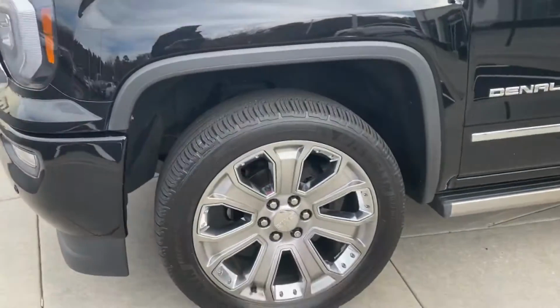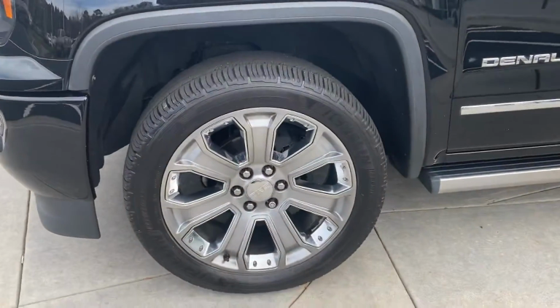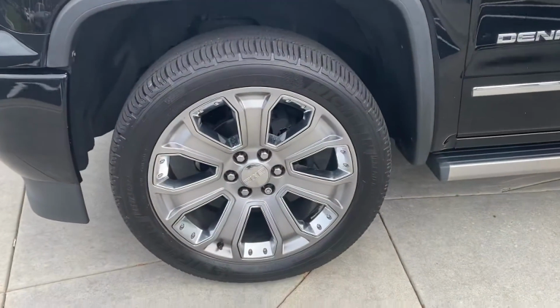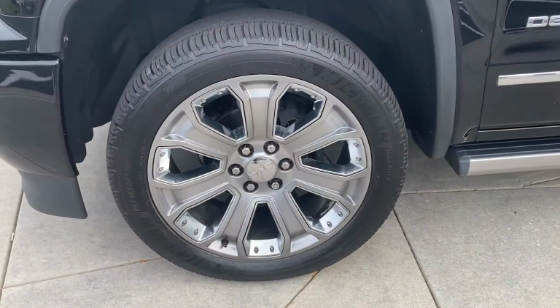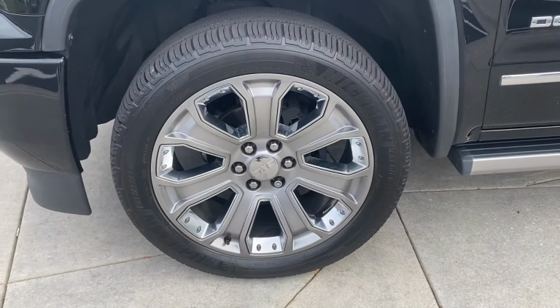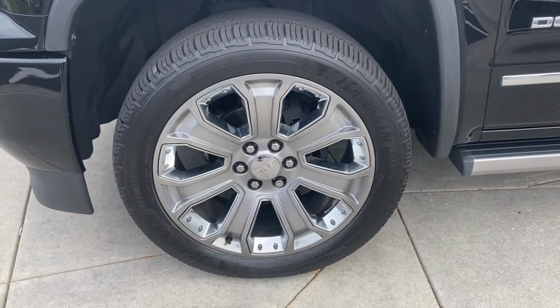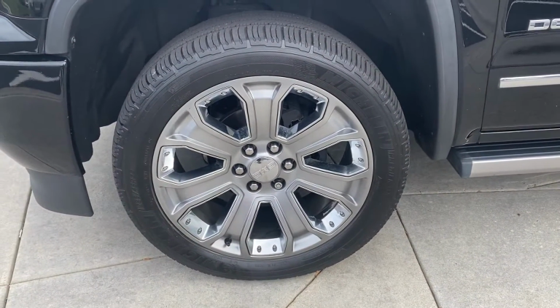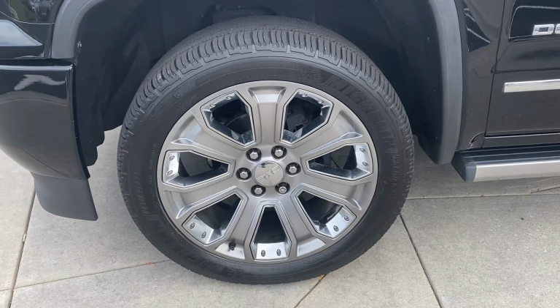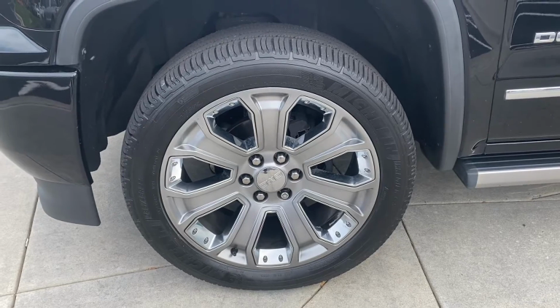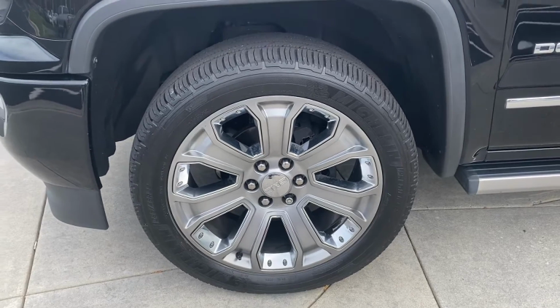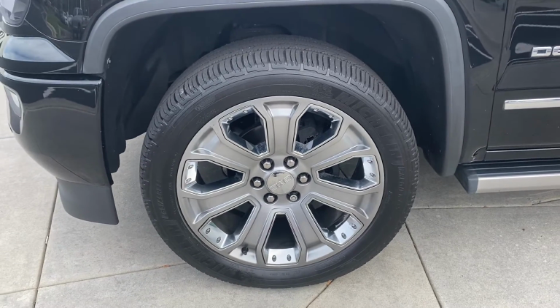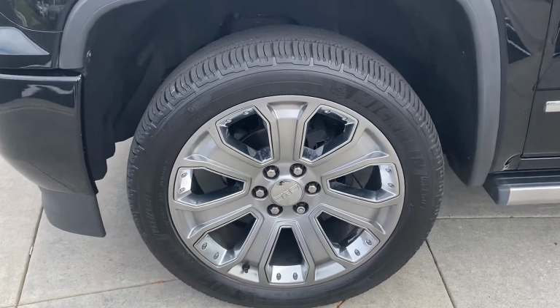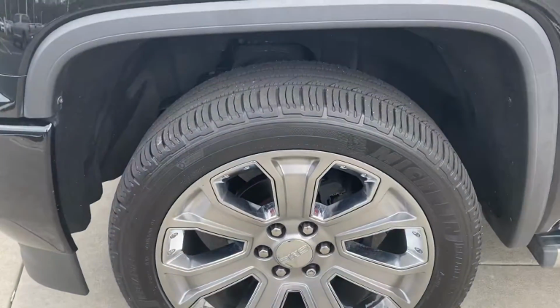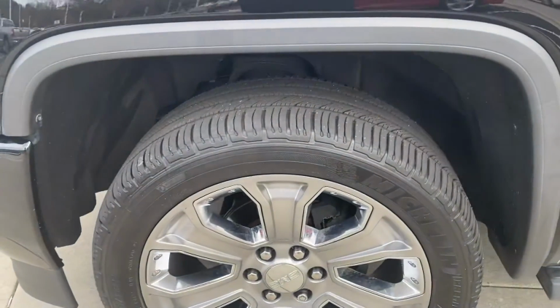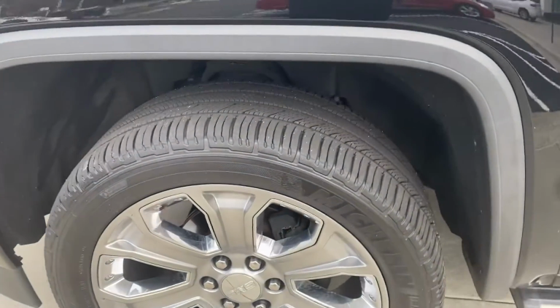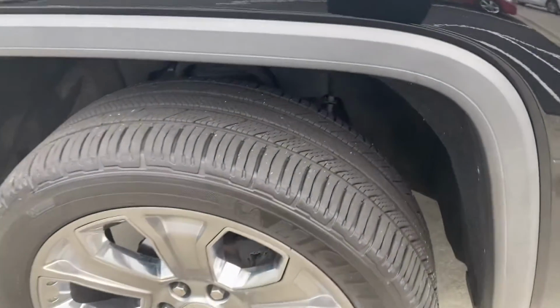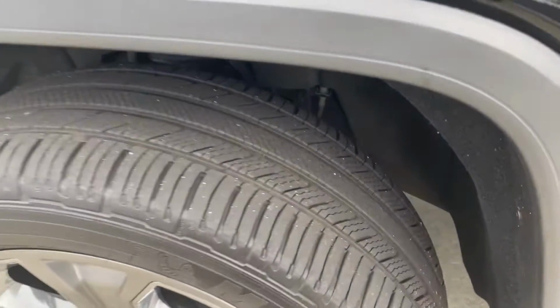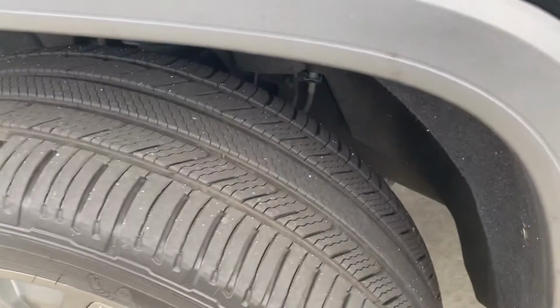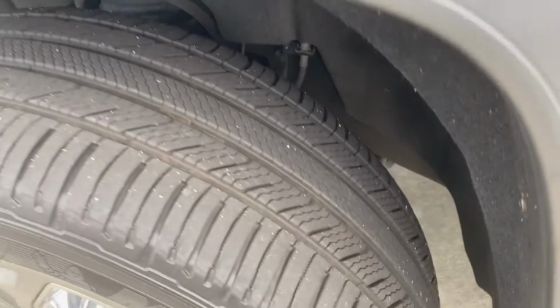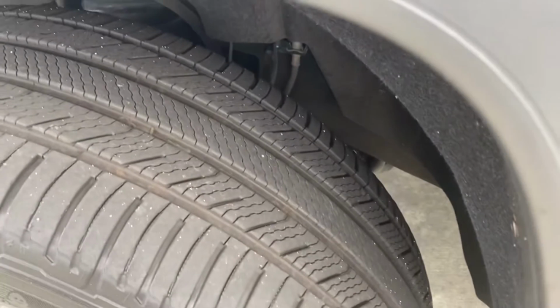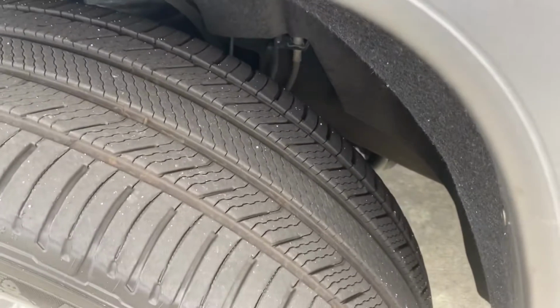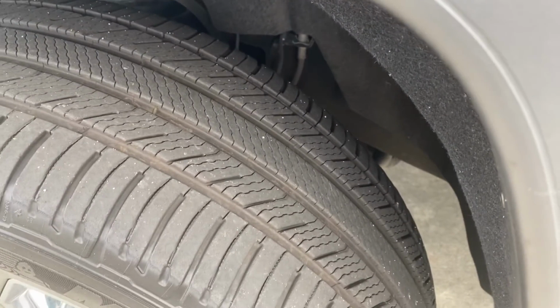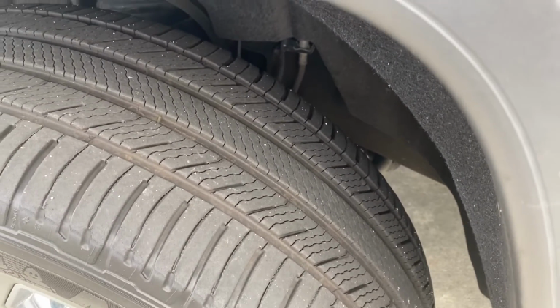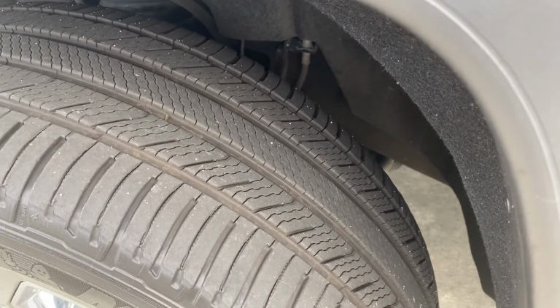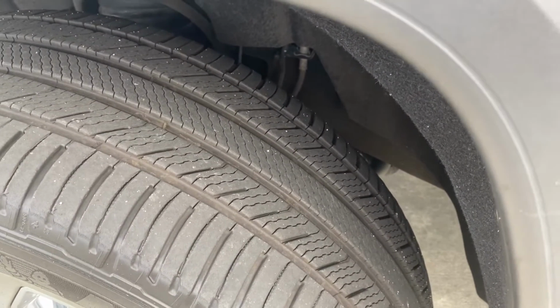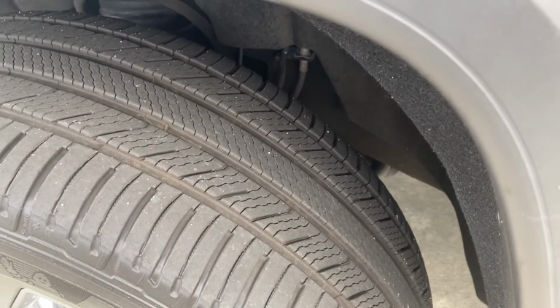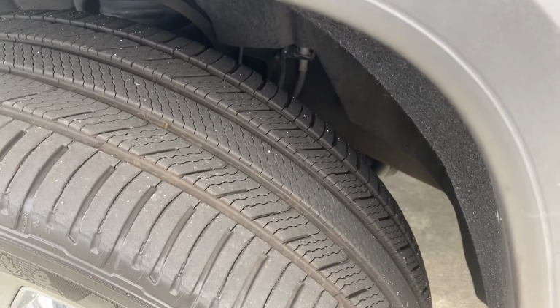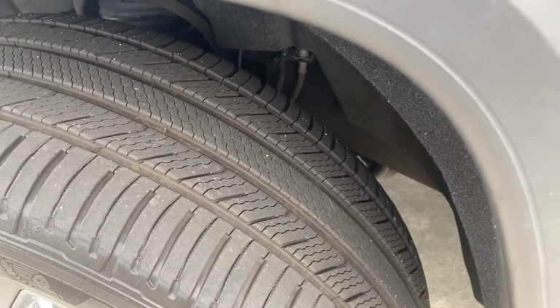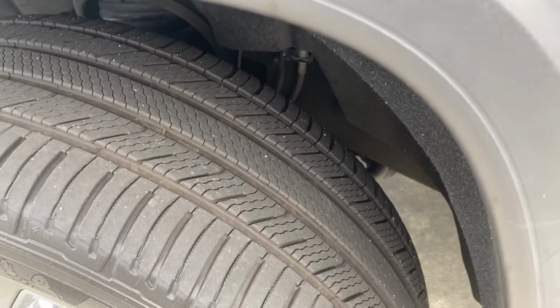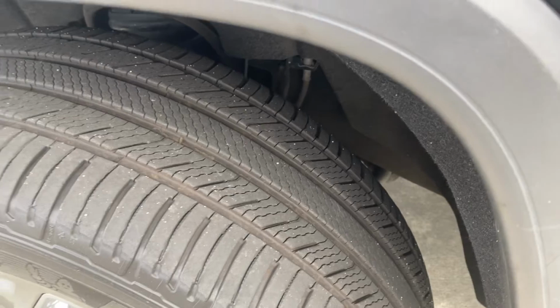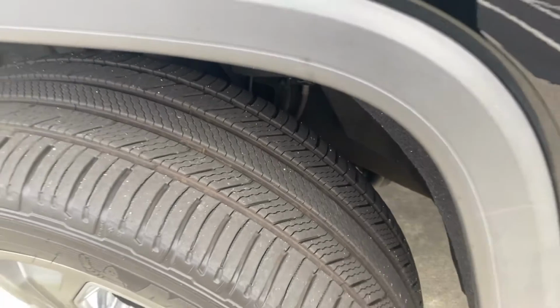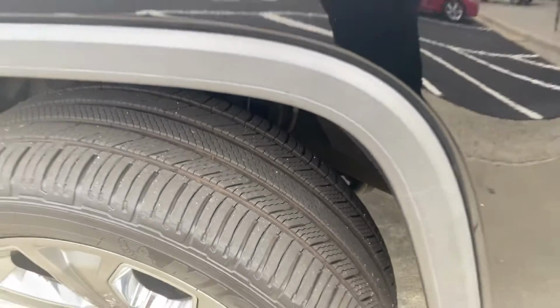It's got the Denali exclusive wheels on it — really great looking wheel, kind of a combination of polish and a little bit of painted. You can see the tires have tons of tread left on them too, so those are in really good shape. You won't have any concerns with those anytime soon.